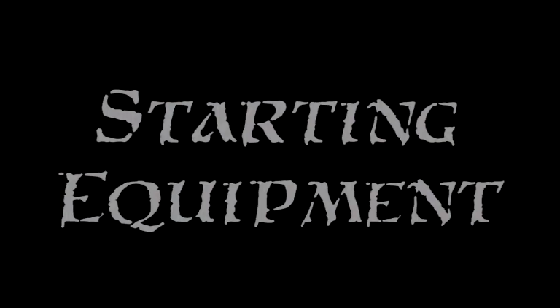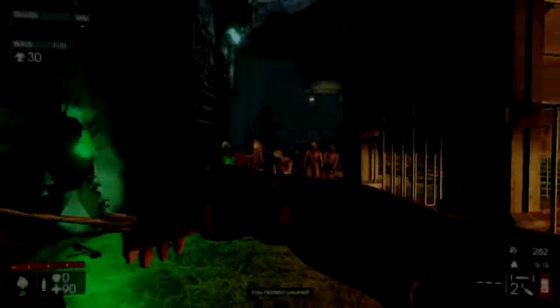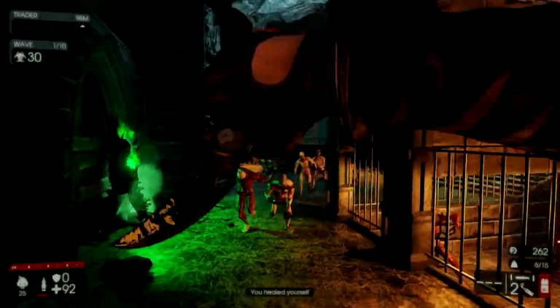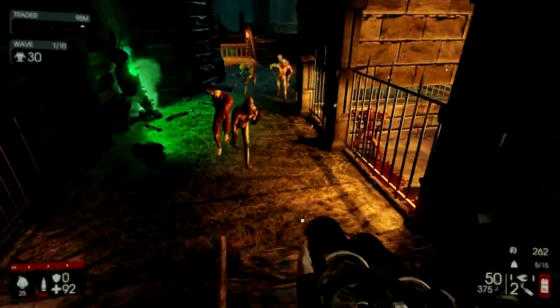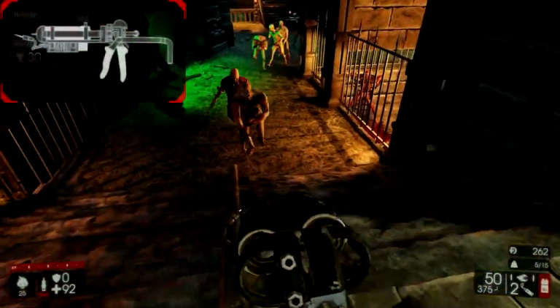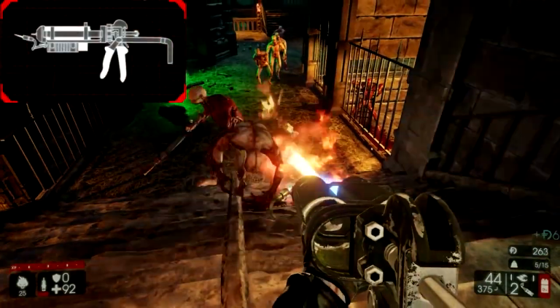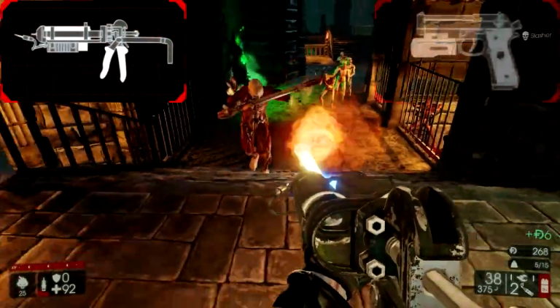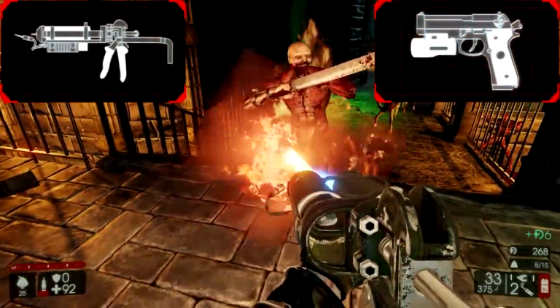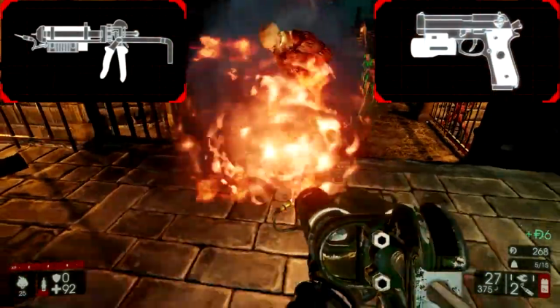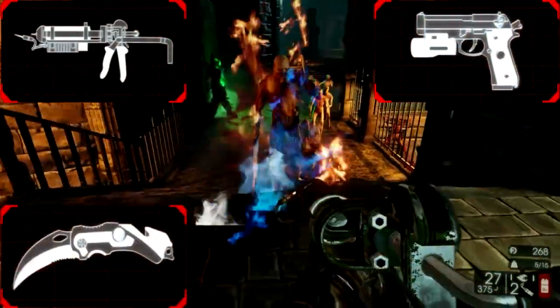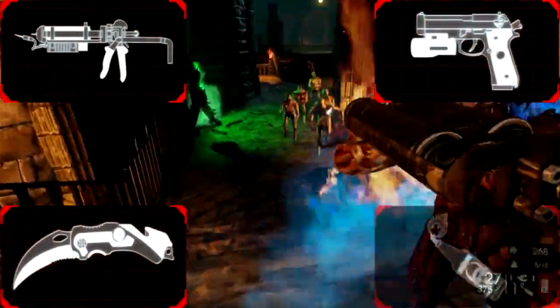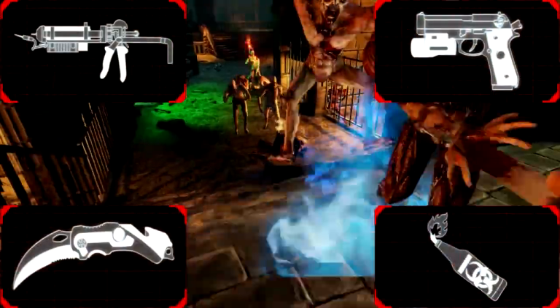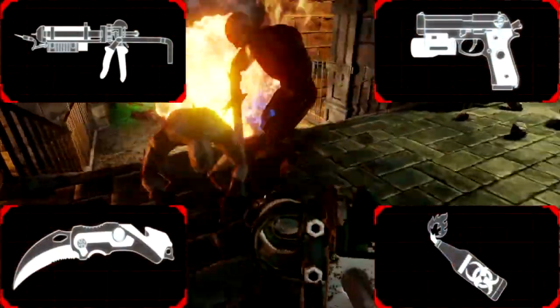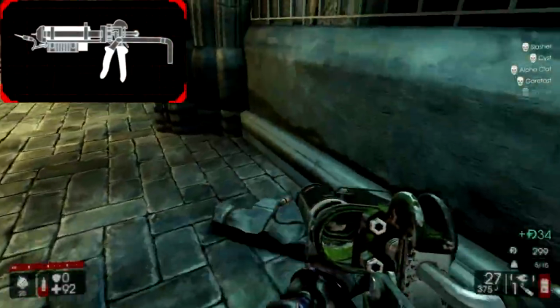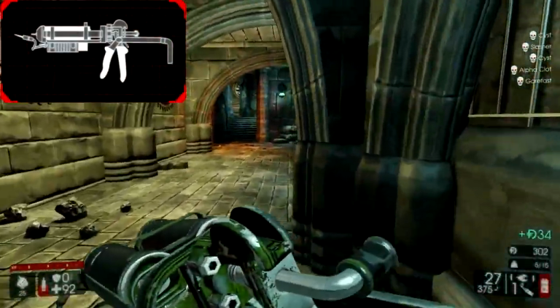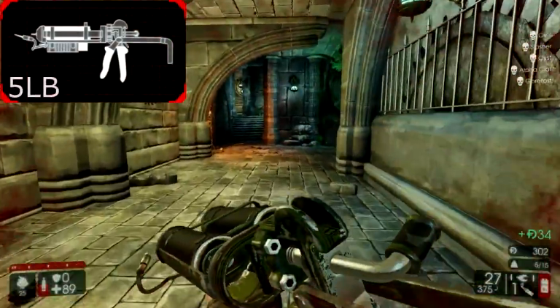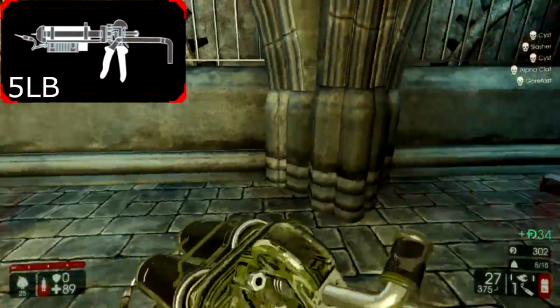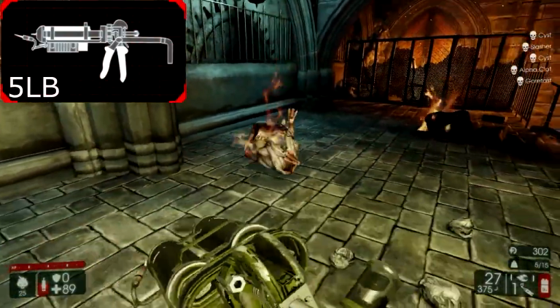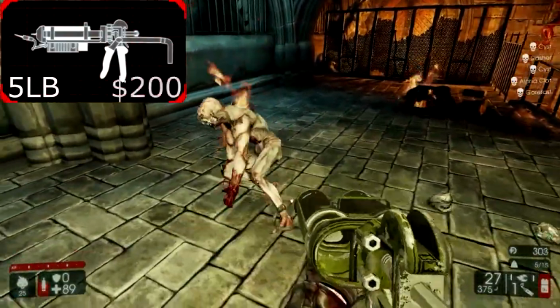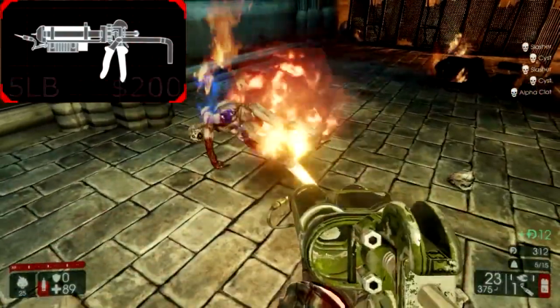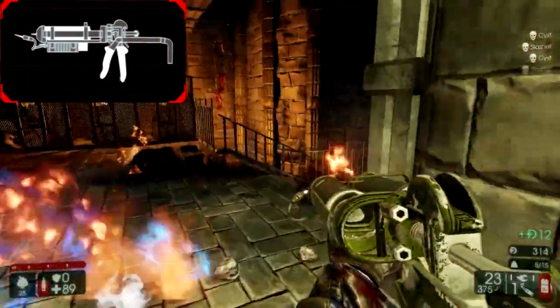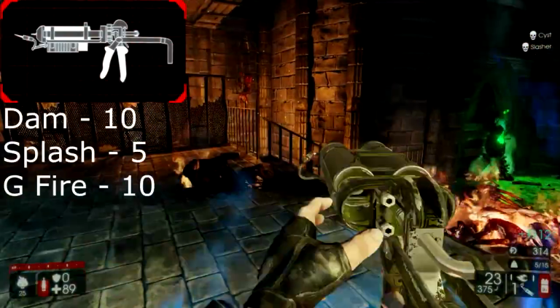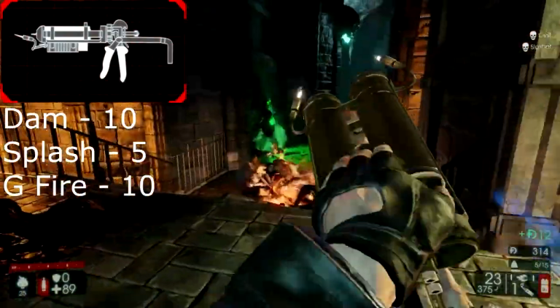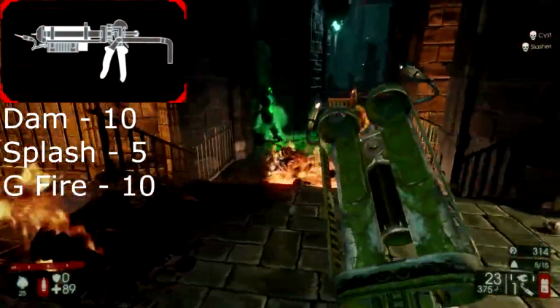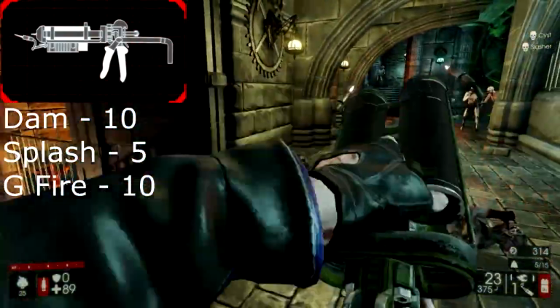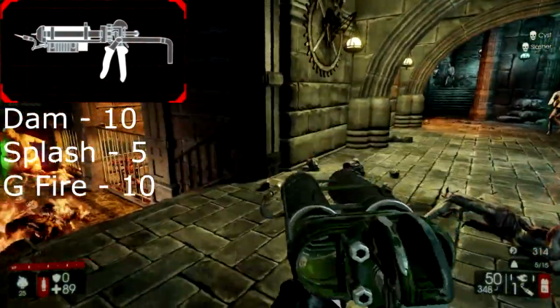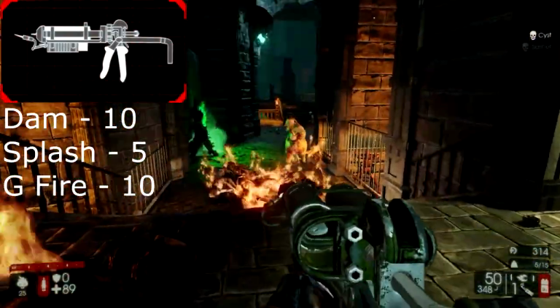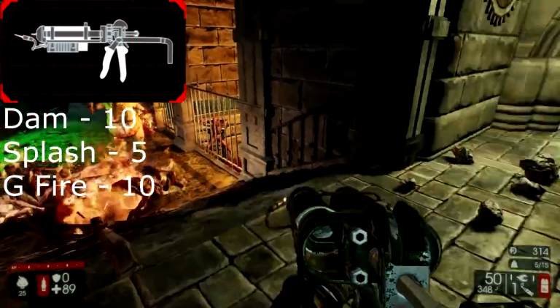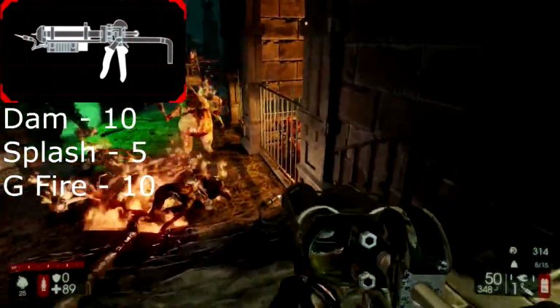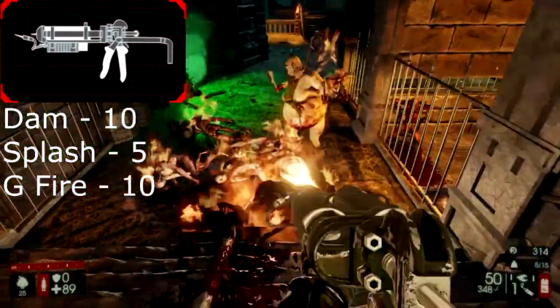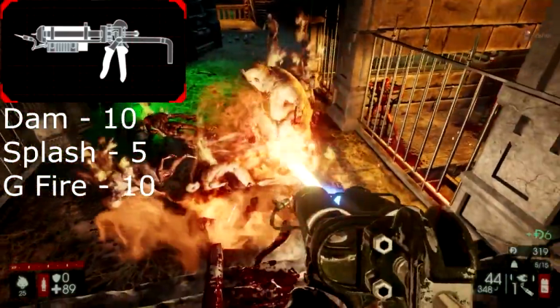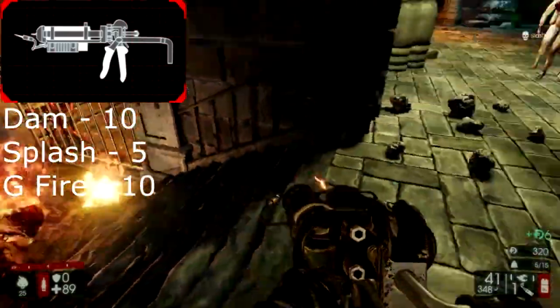The Firebug starts out with the Cock and Burn, the 9mm pistol, the knife, and molotovs. The Cock and Burn weighs 5 pounds and costs $200. It does 10 damage on direct hit and 5 damage on splash, as well as 10 damage on ground fire.